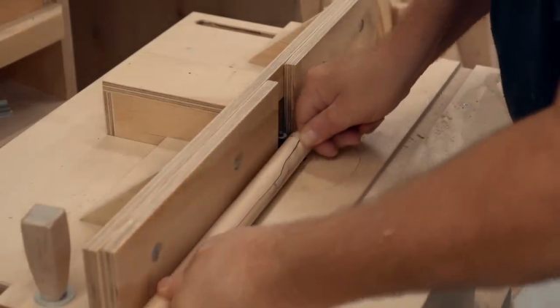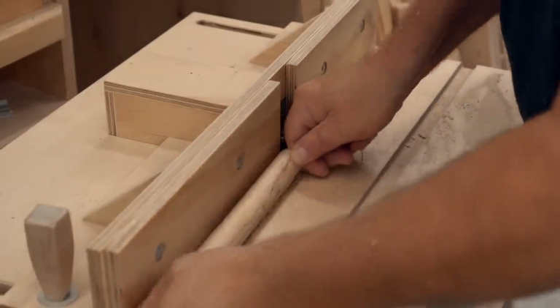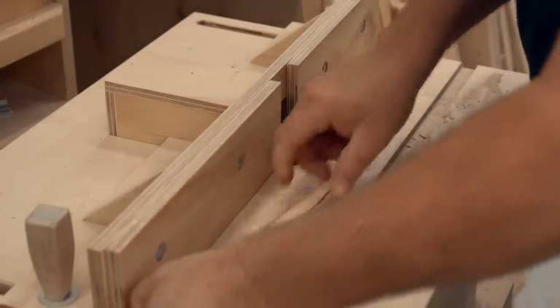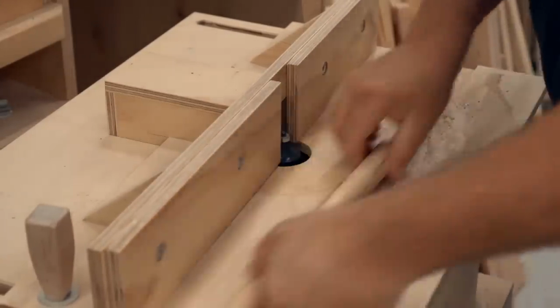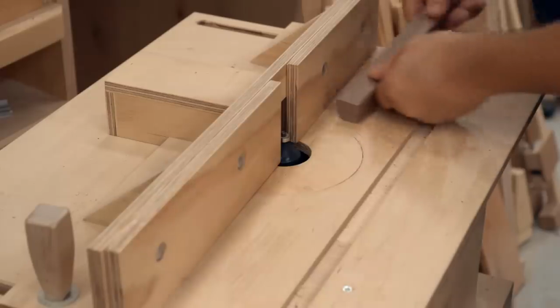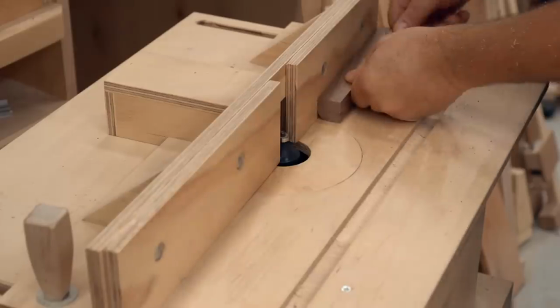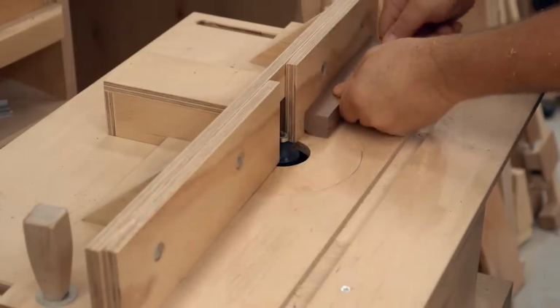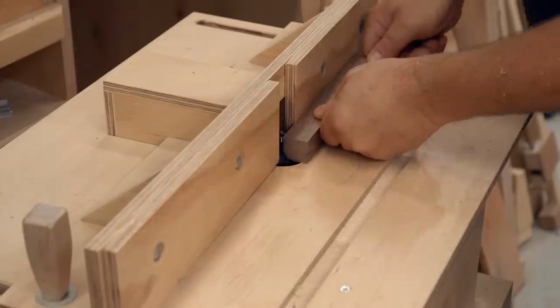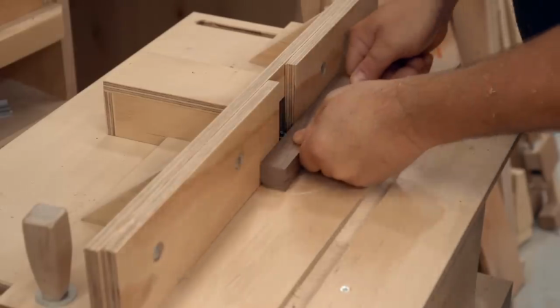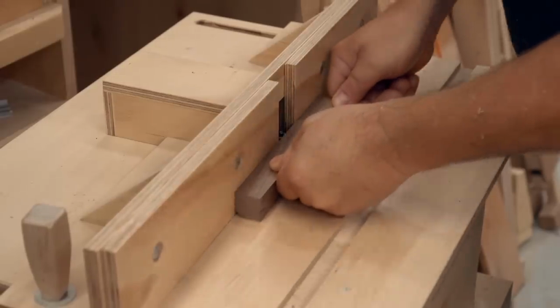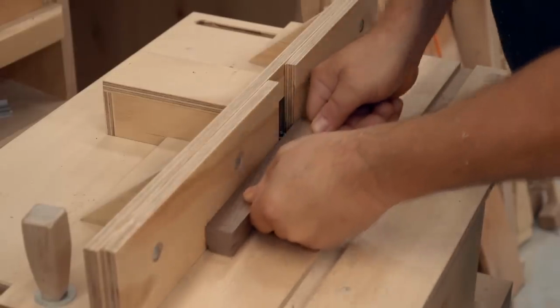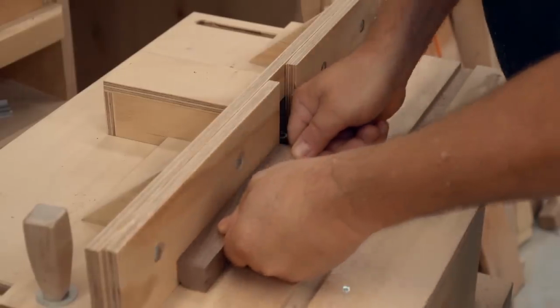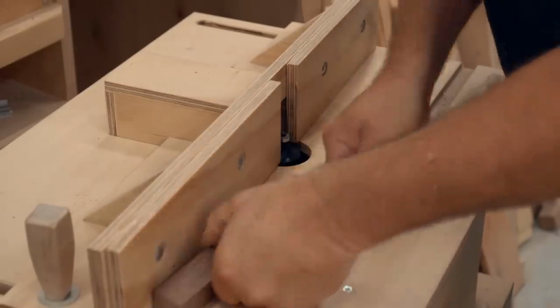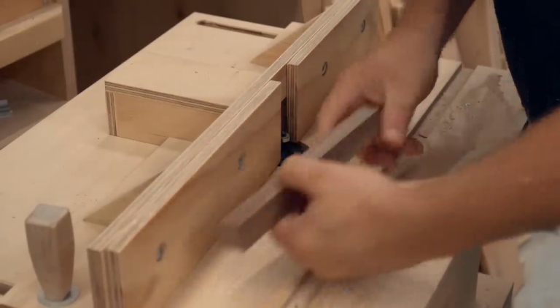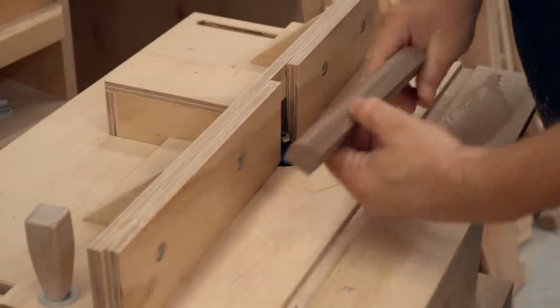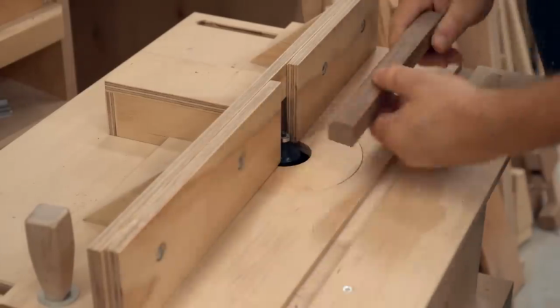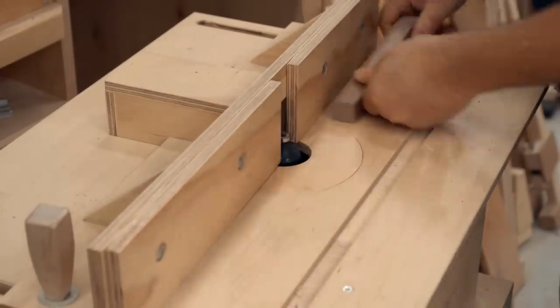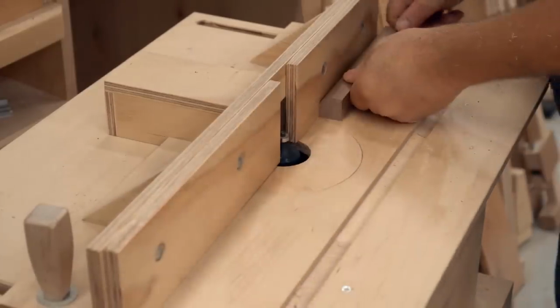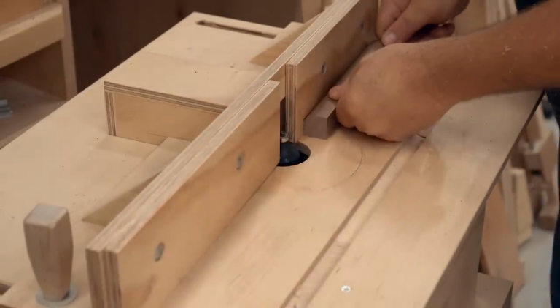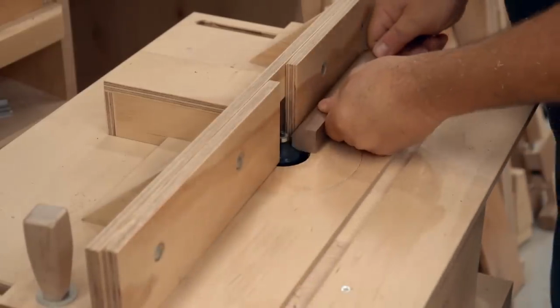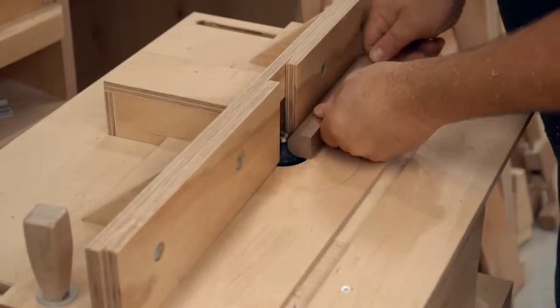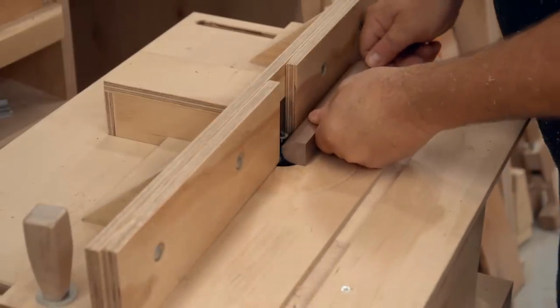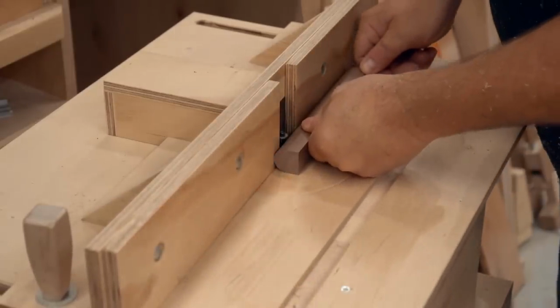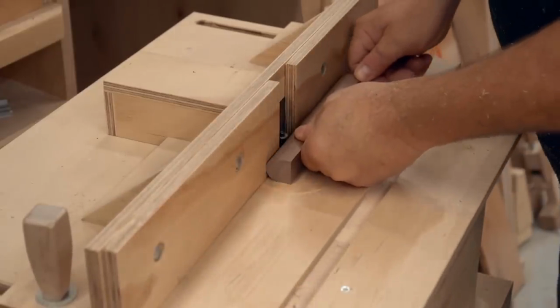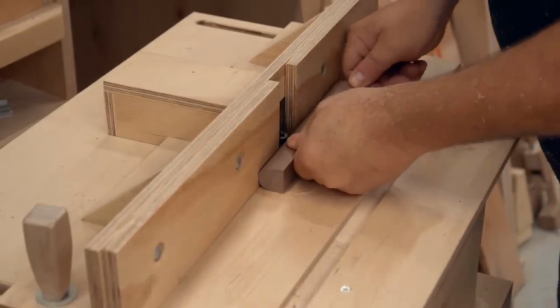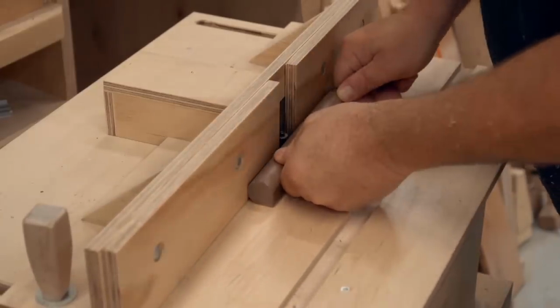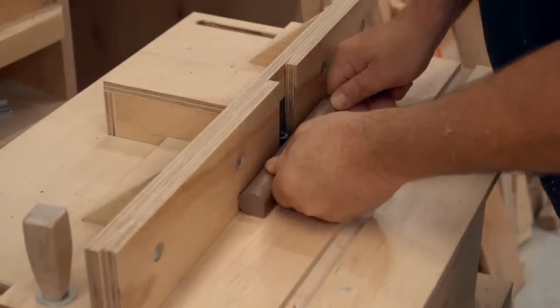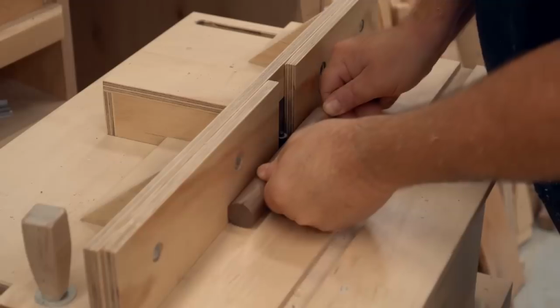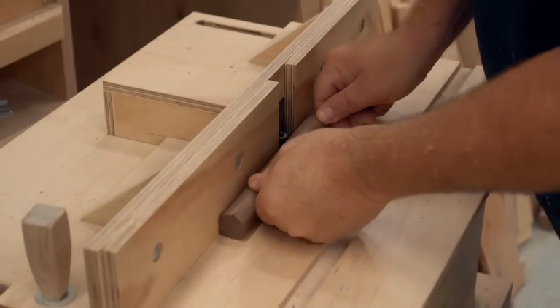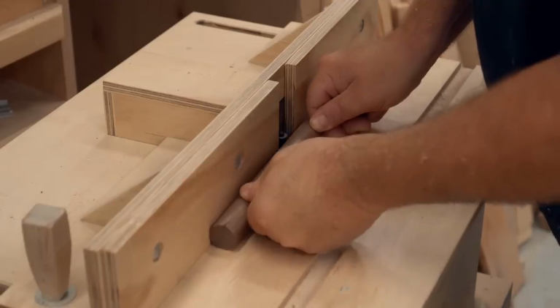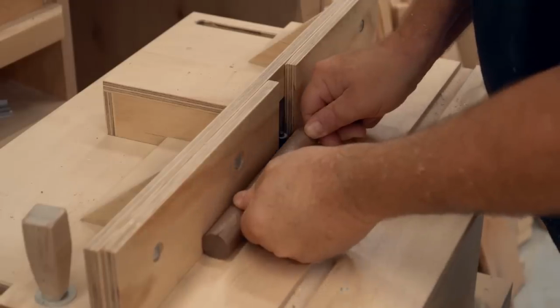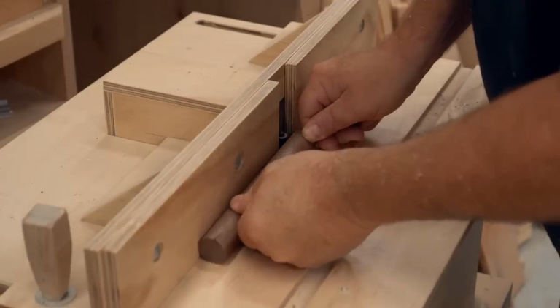I have a different wood for the buttons — I'm using walnut — and once again I'm making those dowels on the router table in exactly the same way.